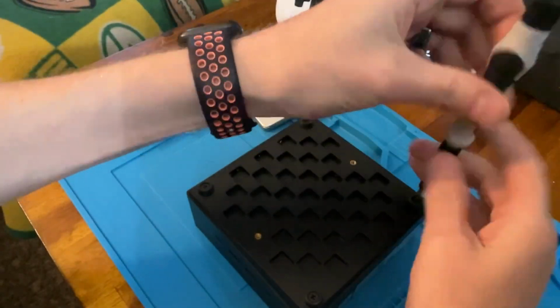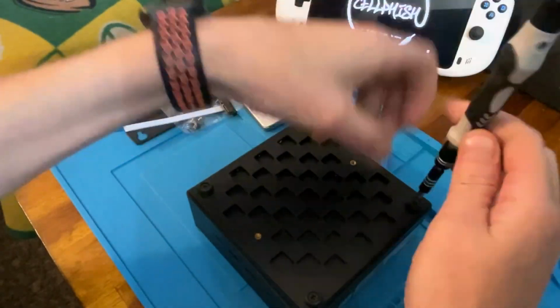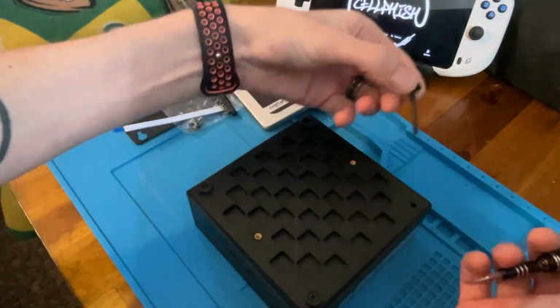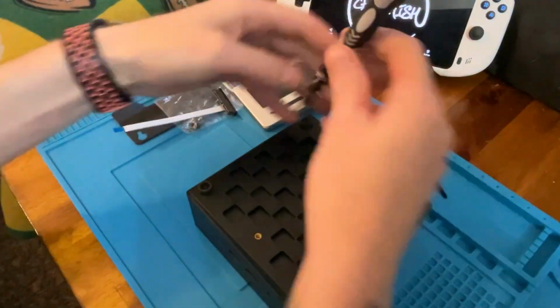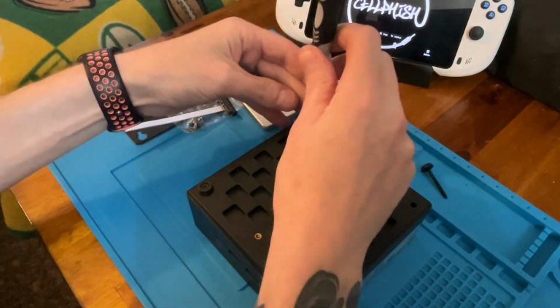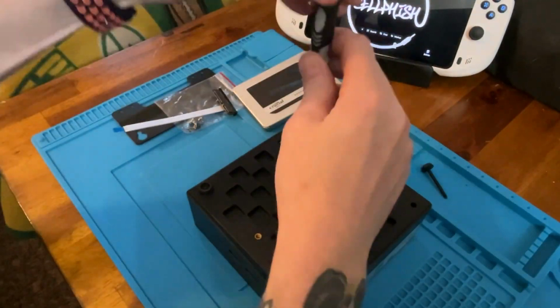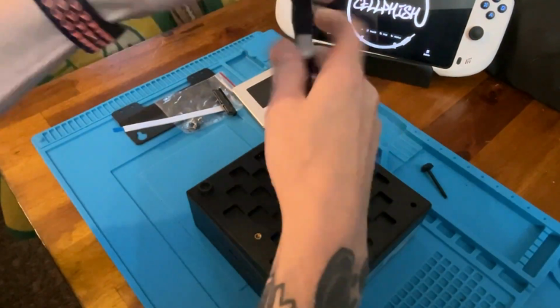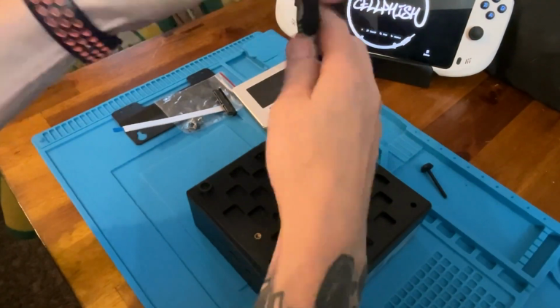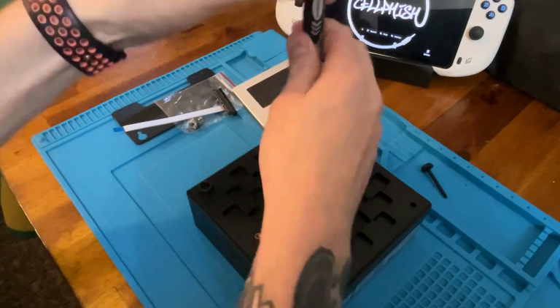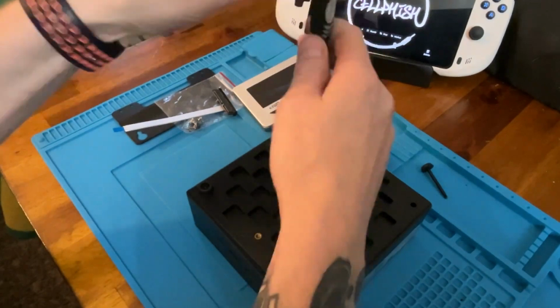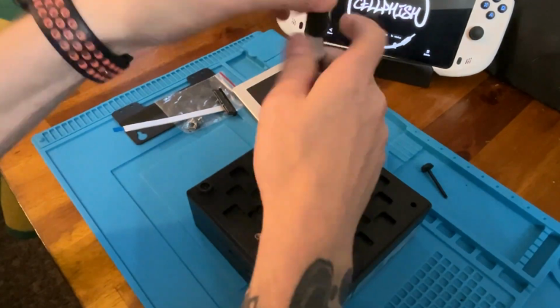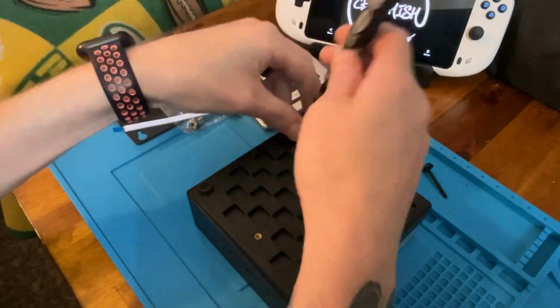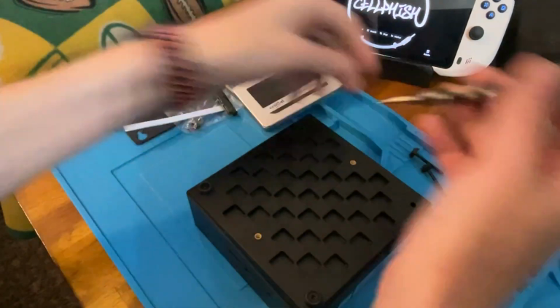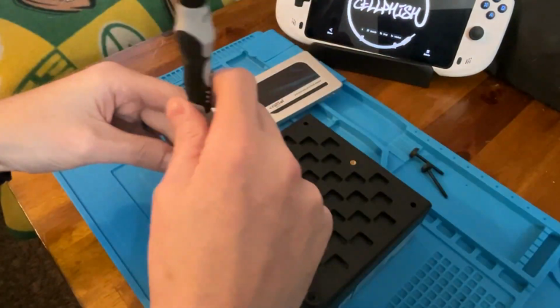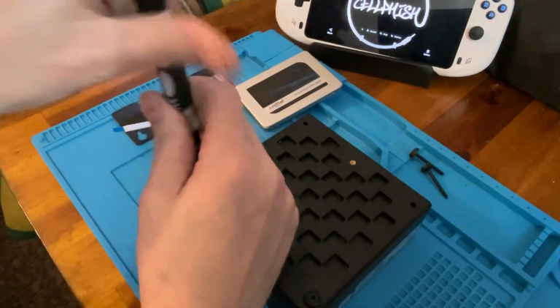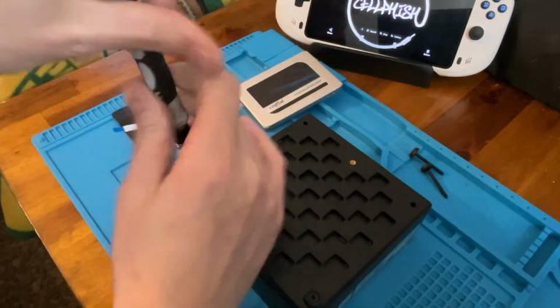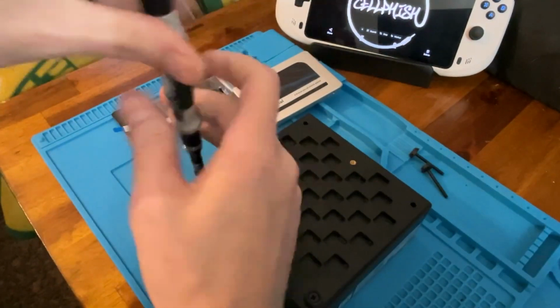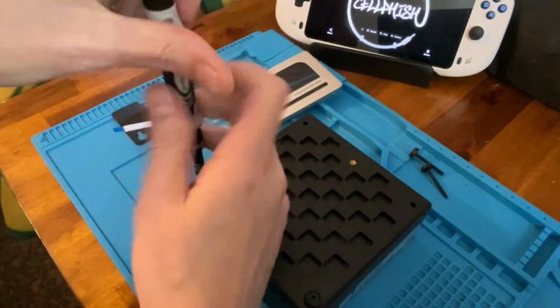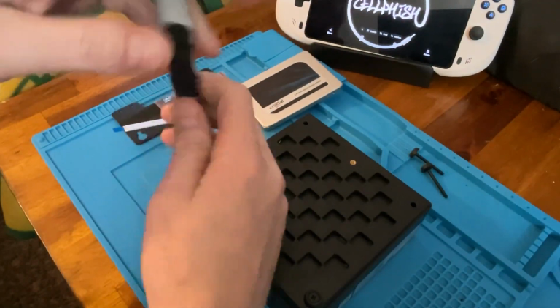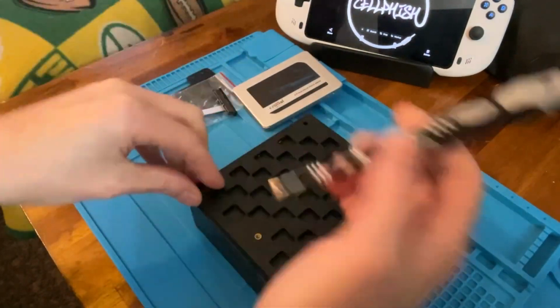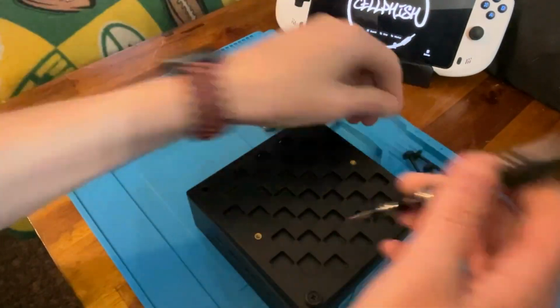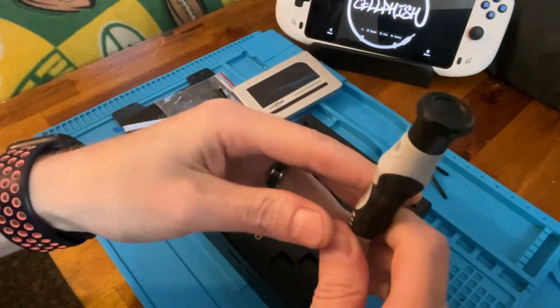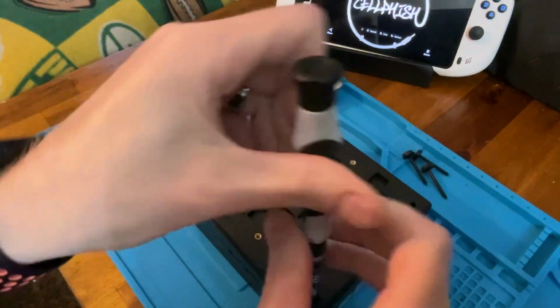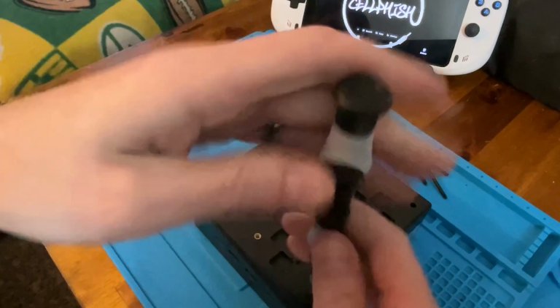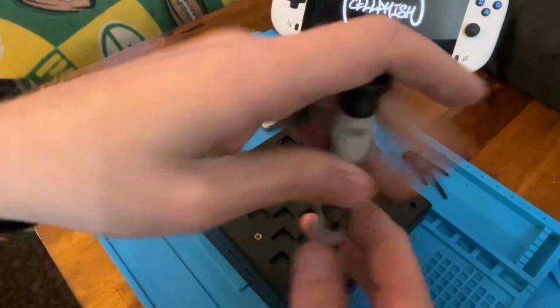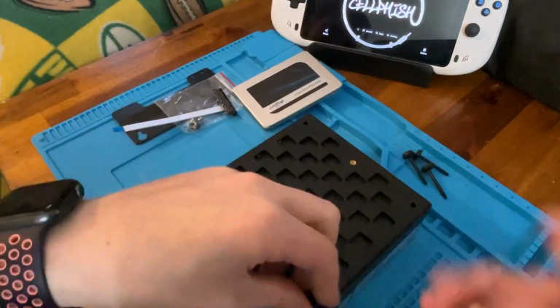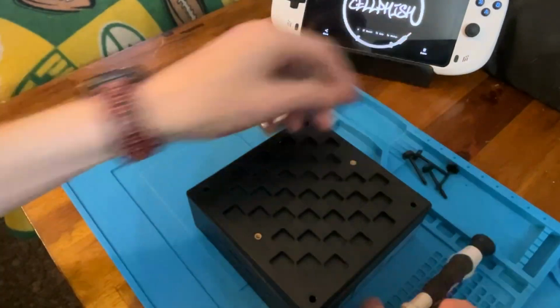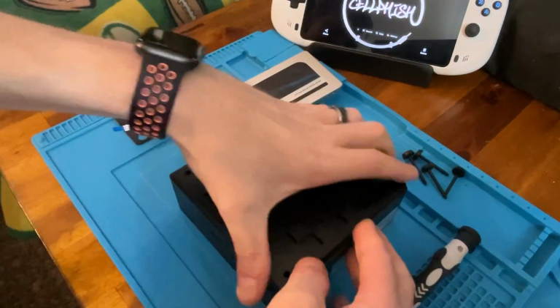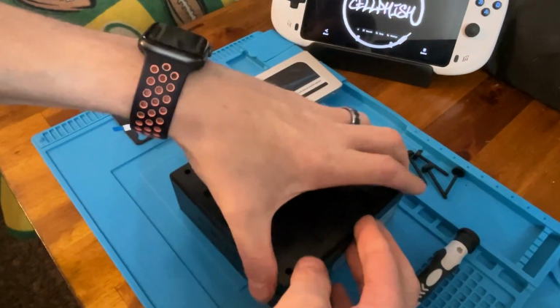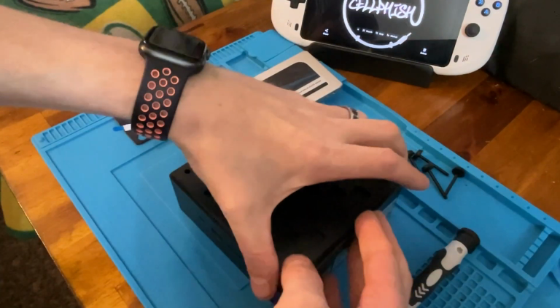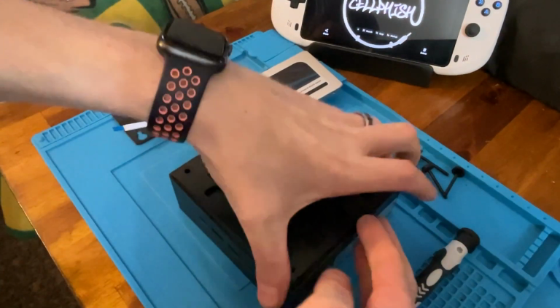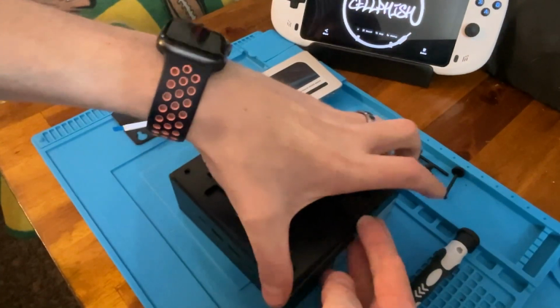There are so many jokes about screwing but I'm not exactly sure what the new policy rules are these days. Keep in mind if you're doing a traditional desktop you're actually going to be opening the full case, but all the steps are the same.